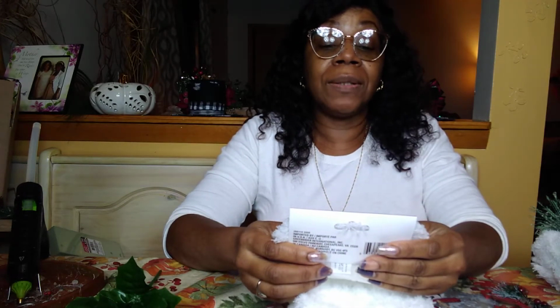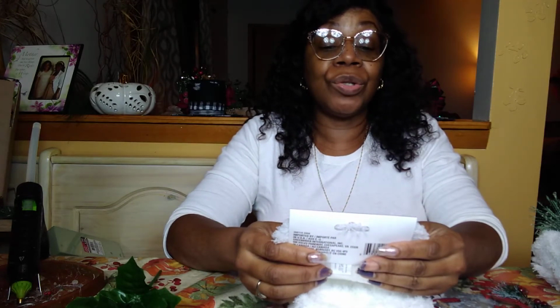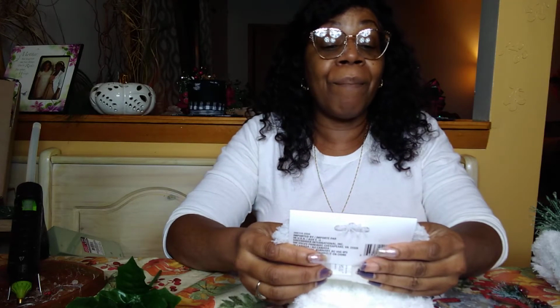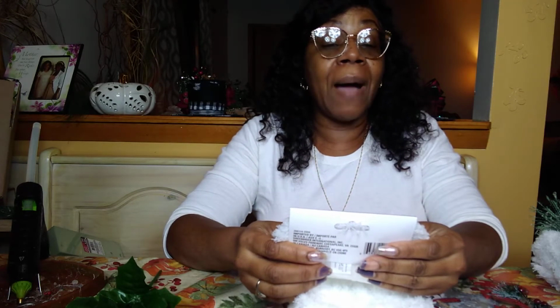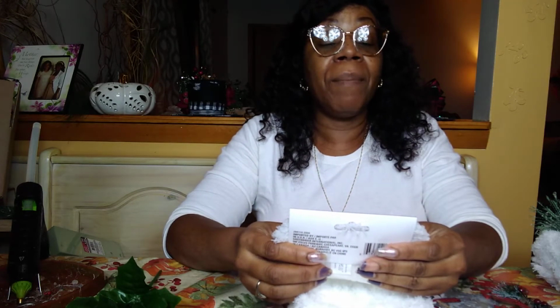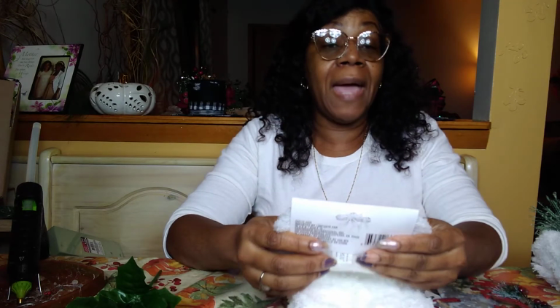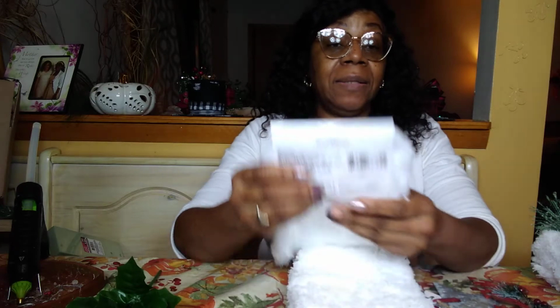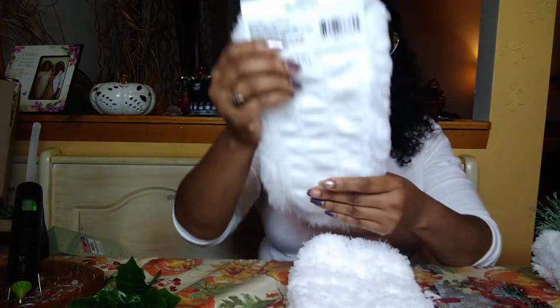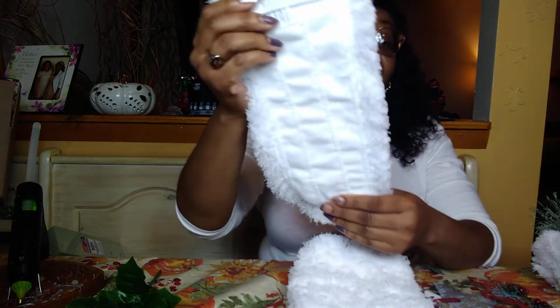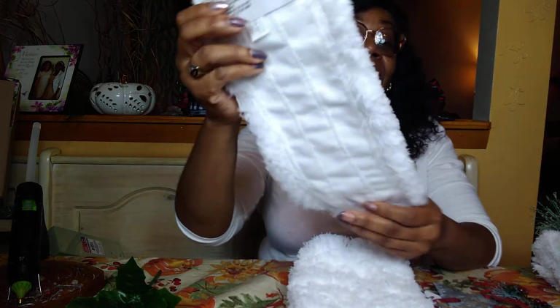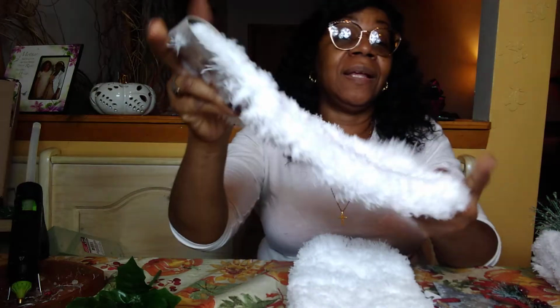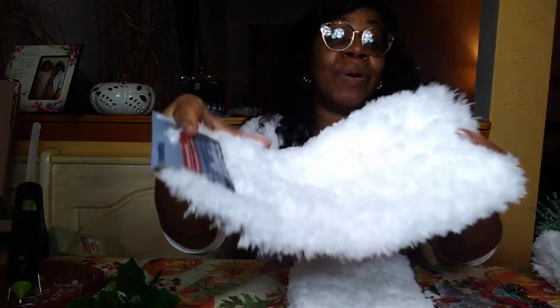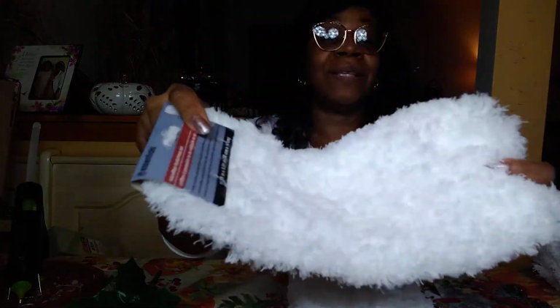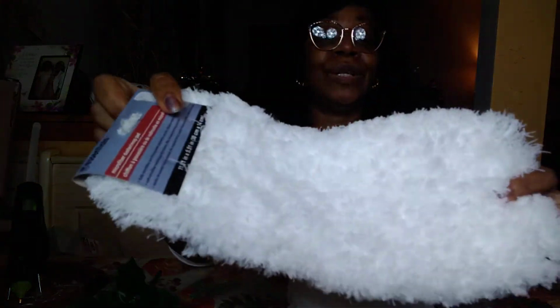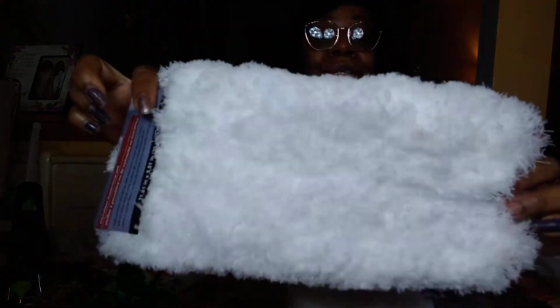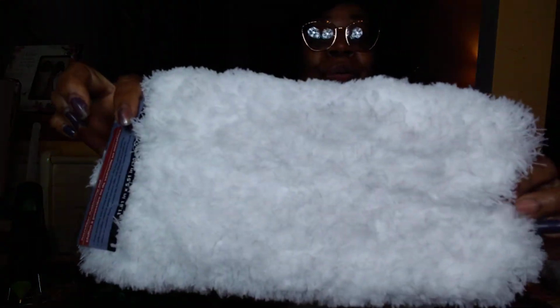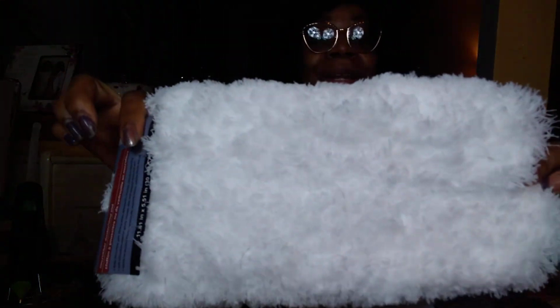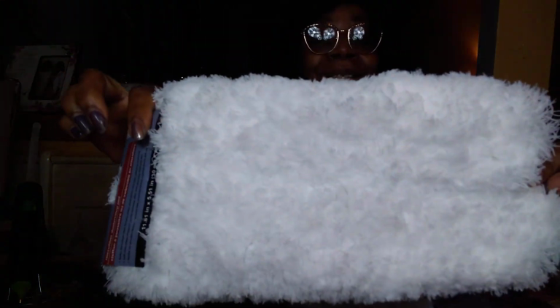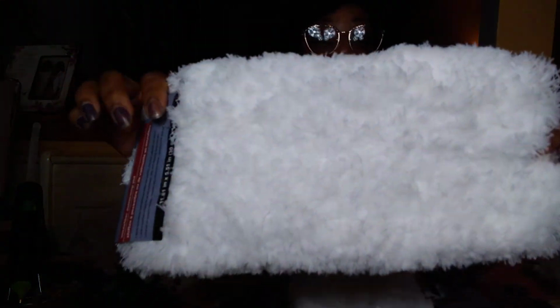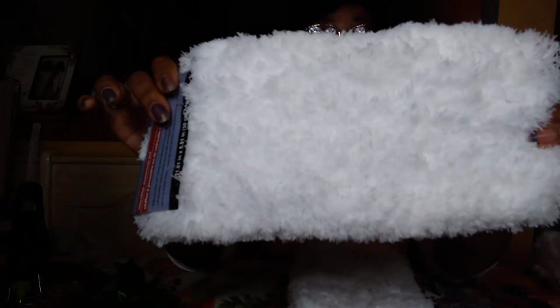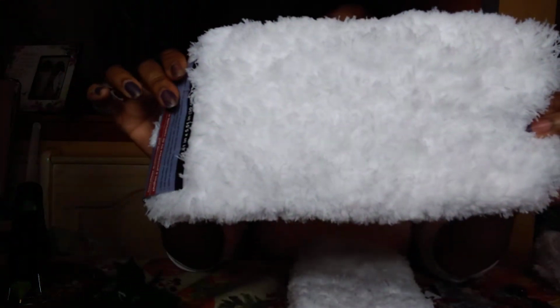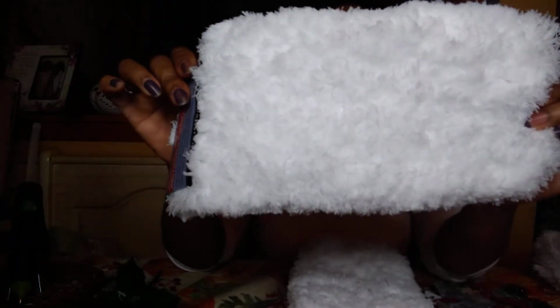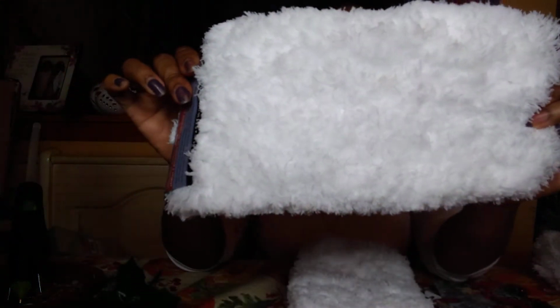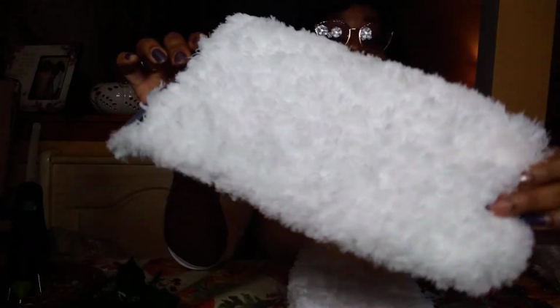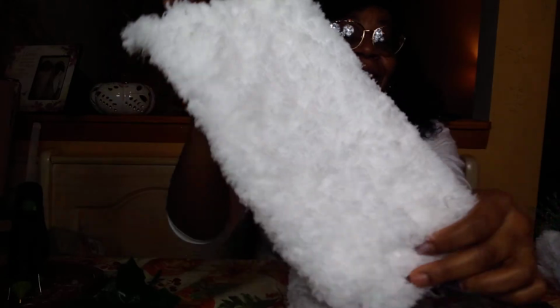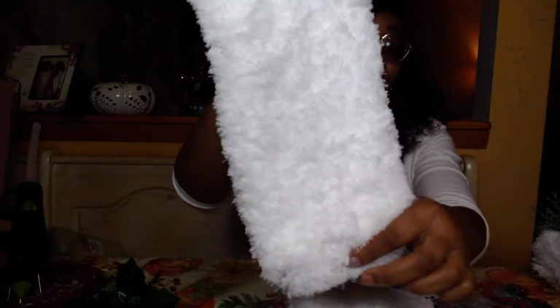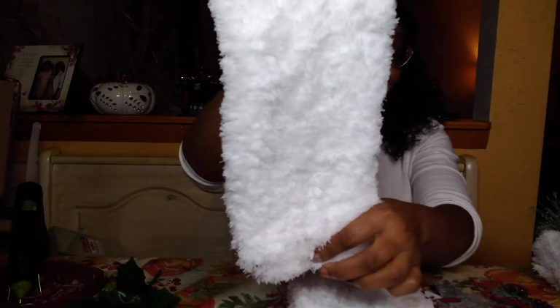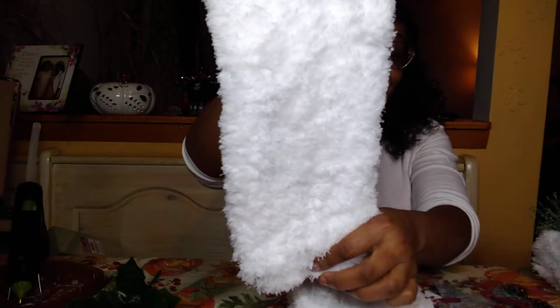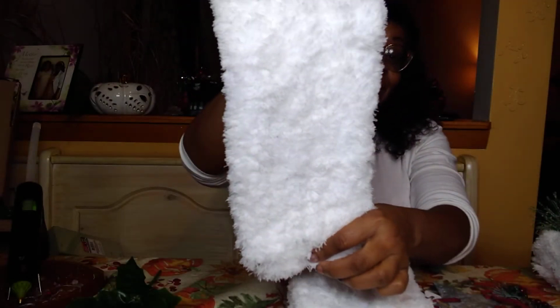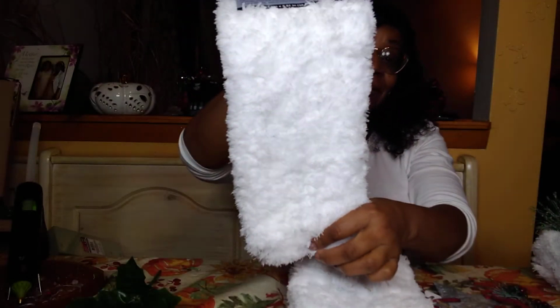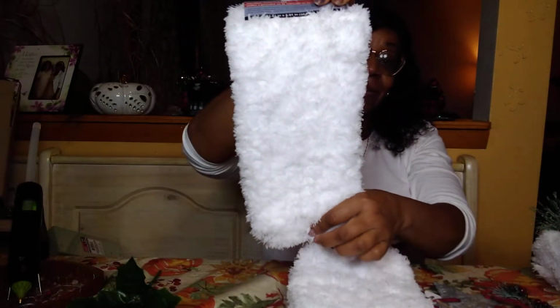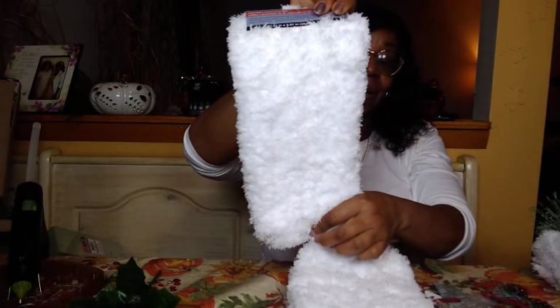From Dollar Tree you are going to need three of these essentials microfiber duster mop pads. That is what makes it look so pretty and so snowy. You need three of these.